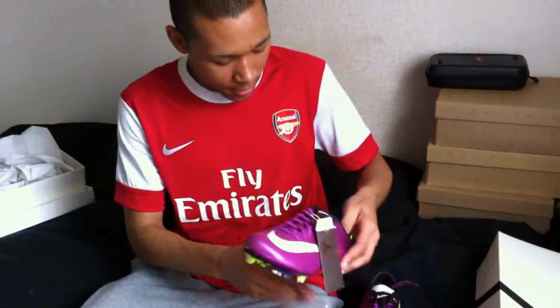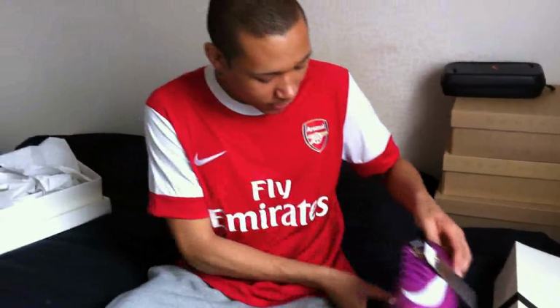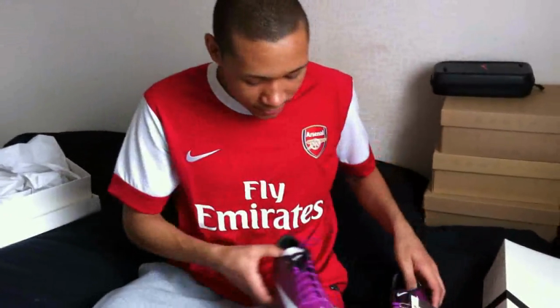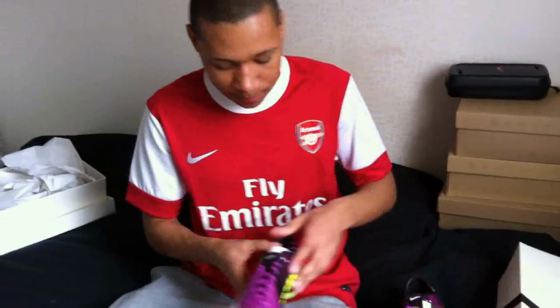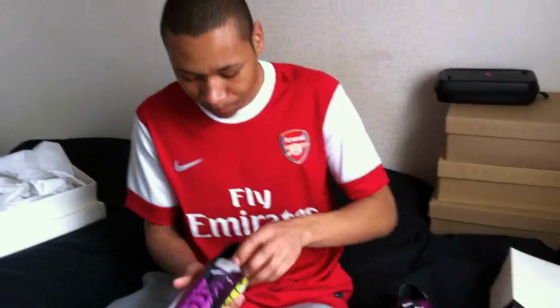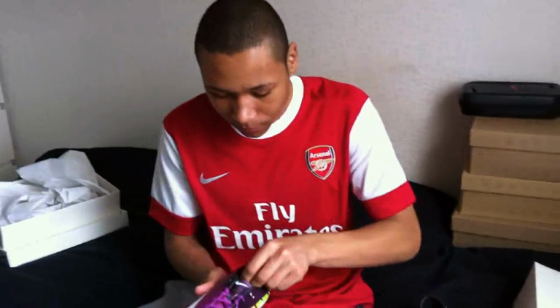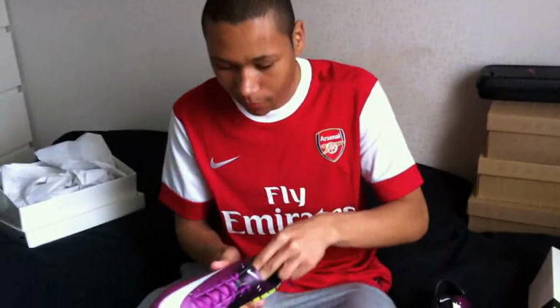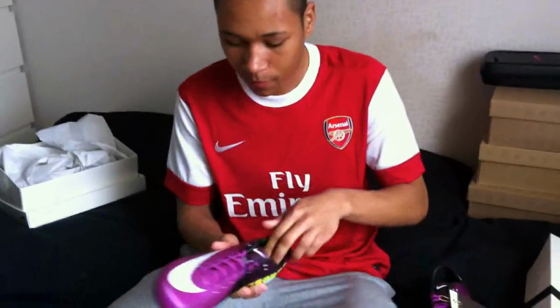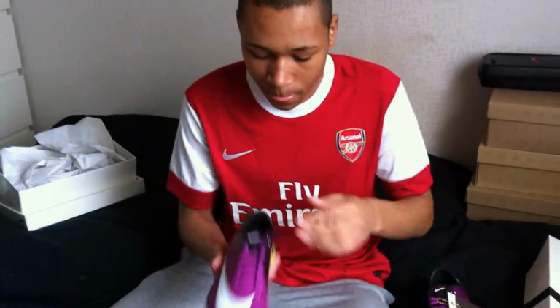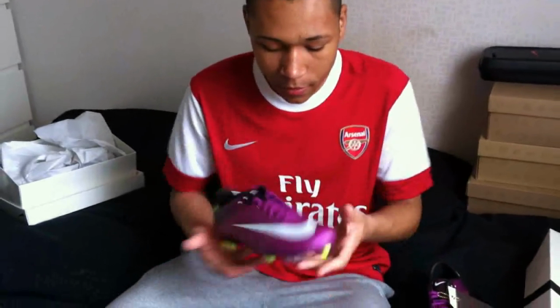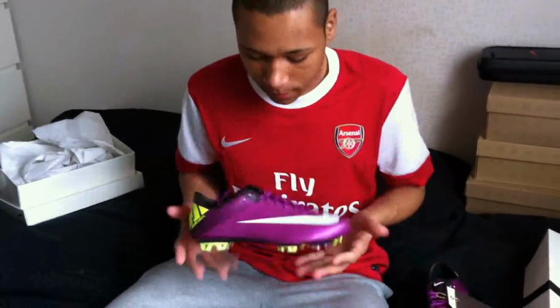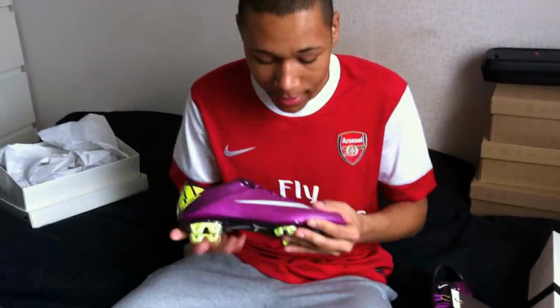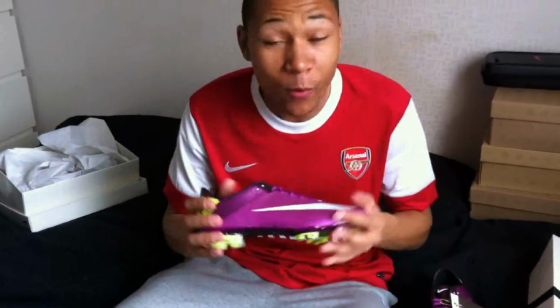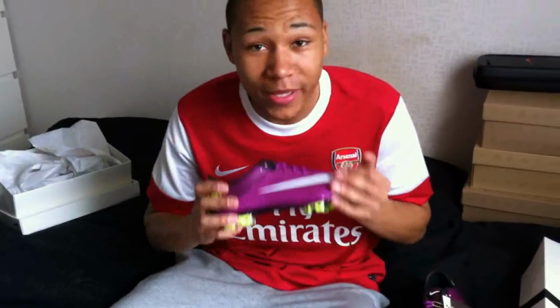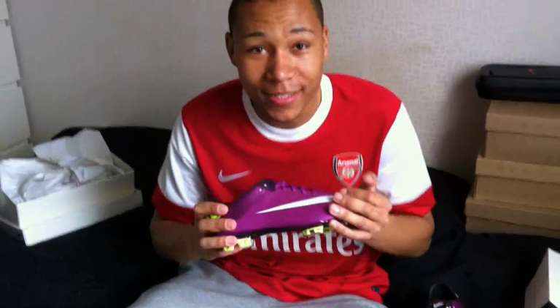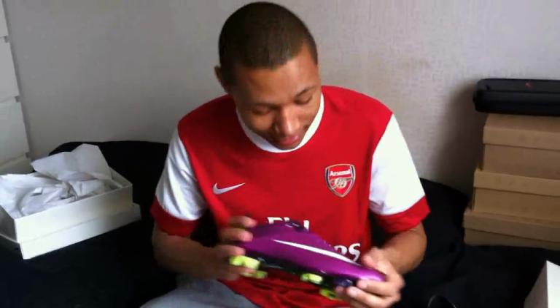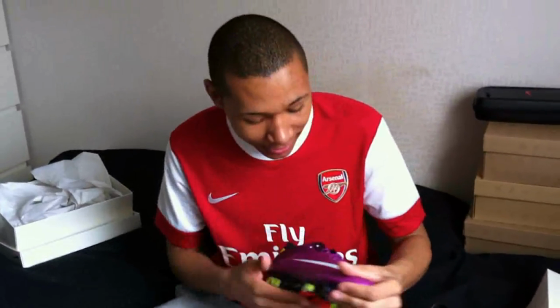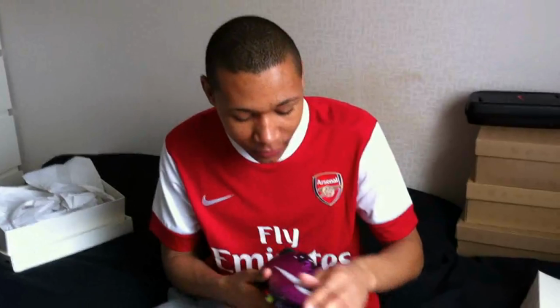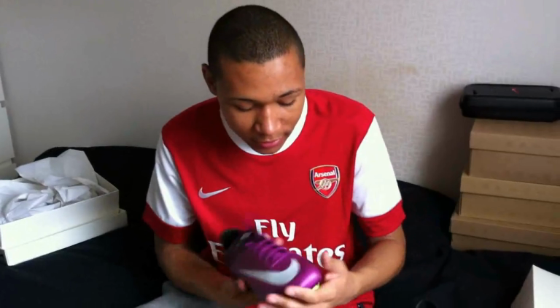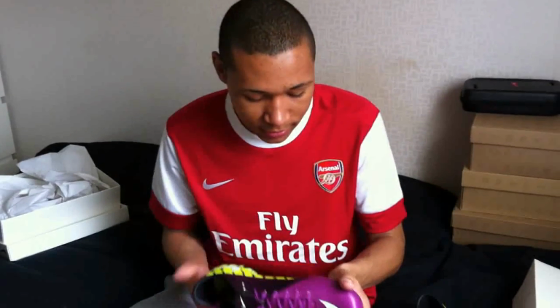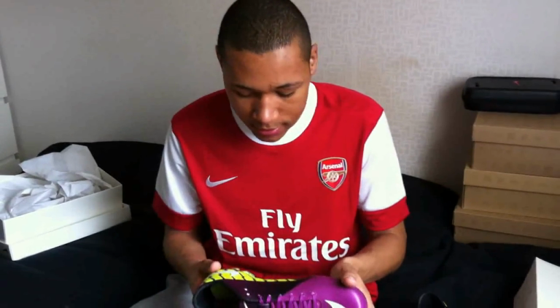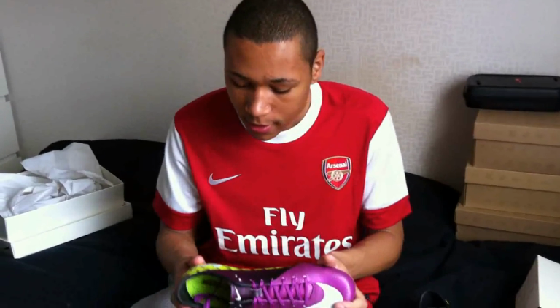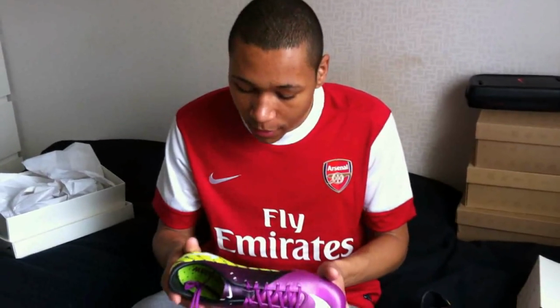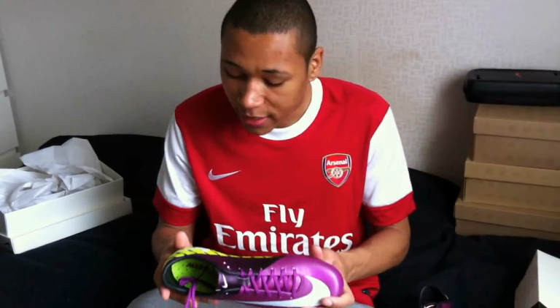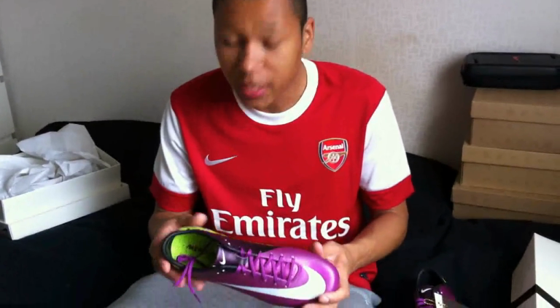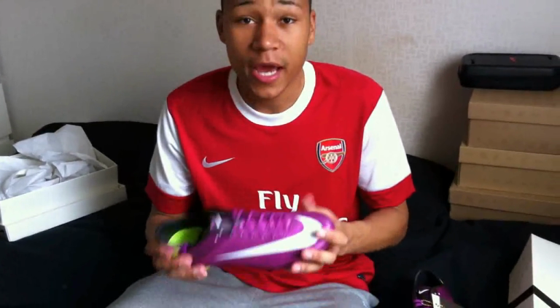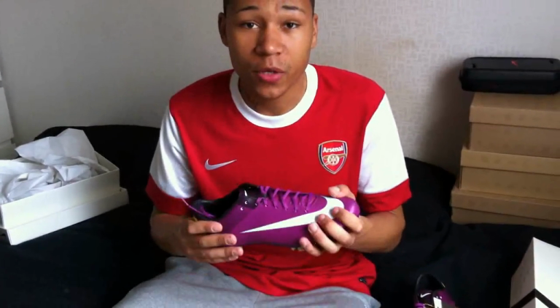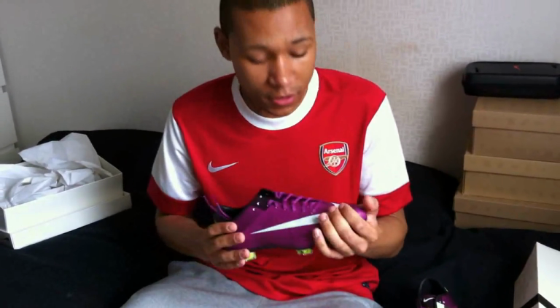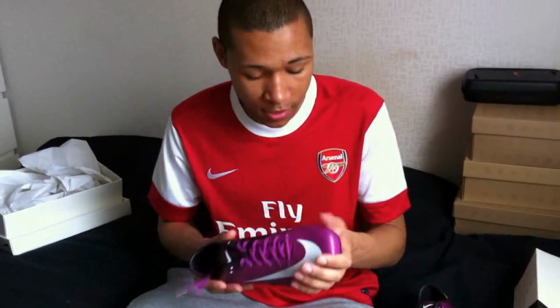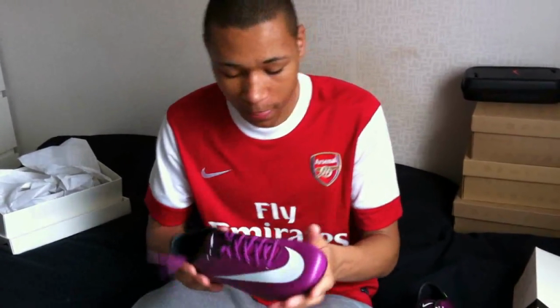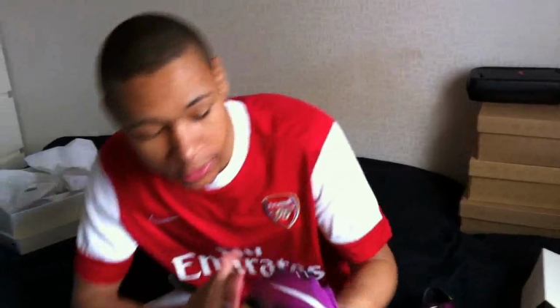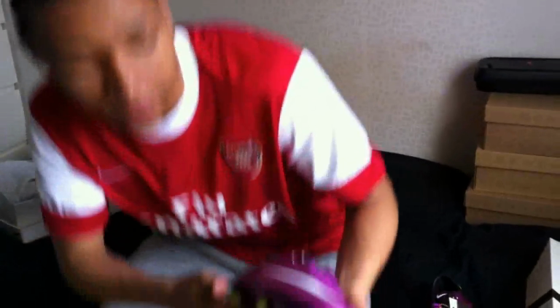Here we got them guys. I can't wait to play in these, I can't wait. By the way, I got training today — I'ma train with them today. Just look at them.